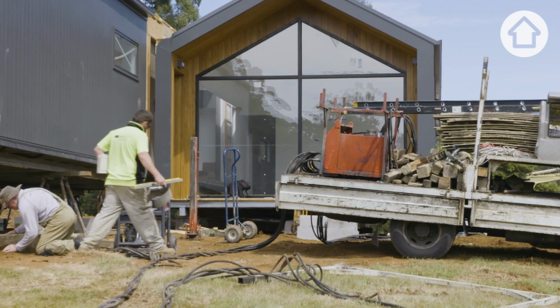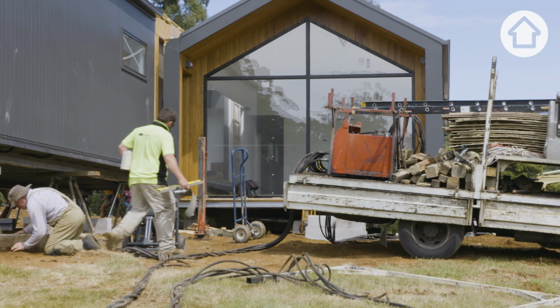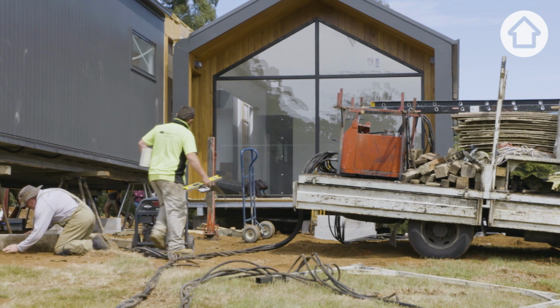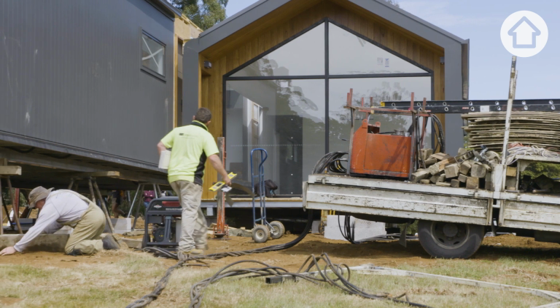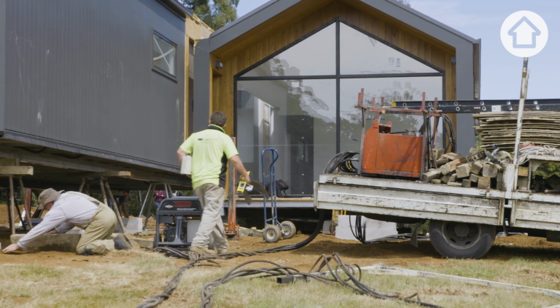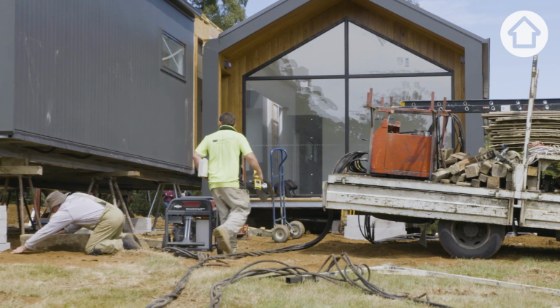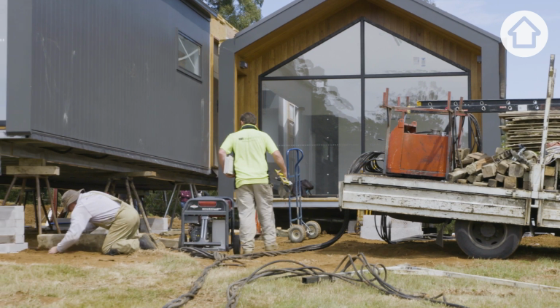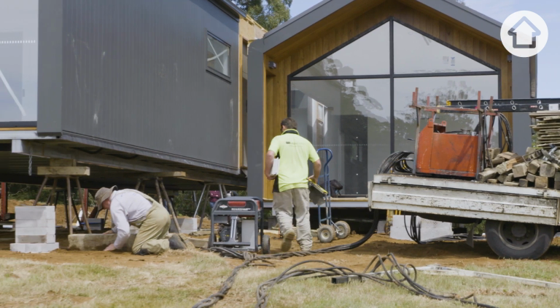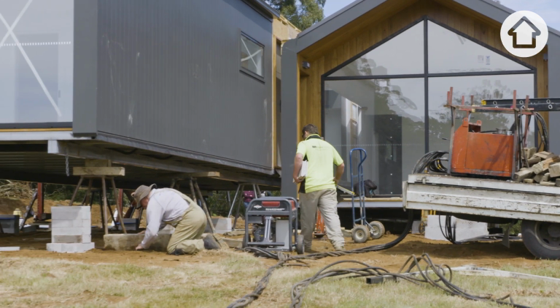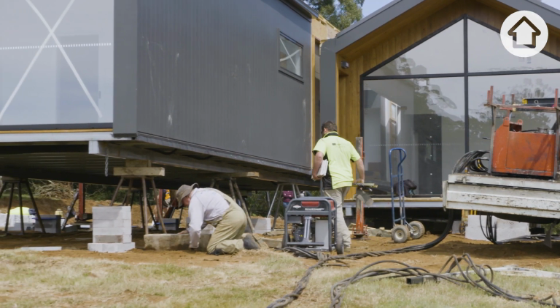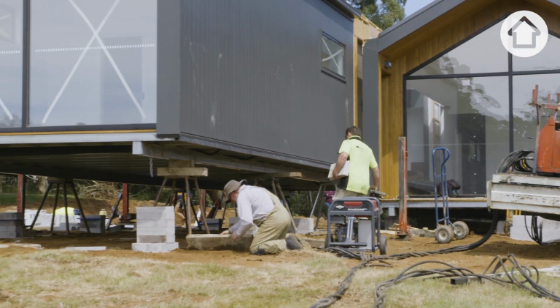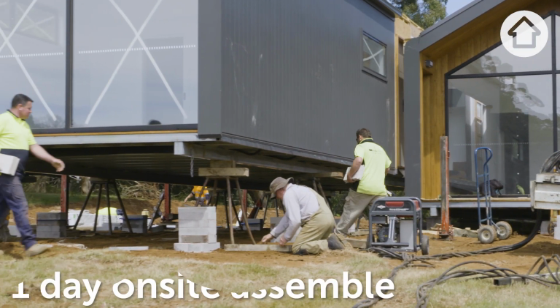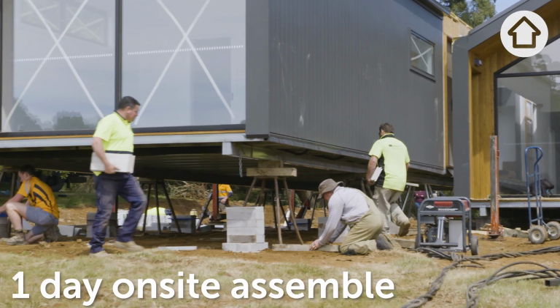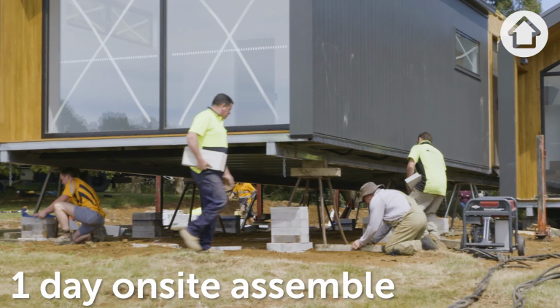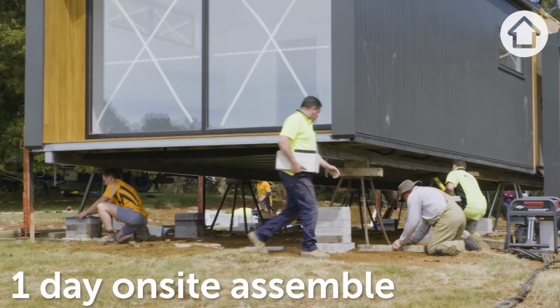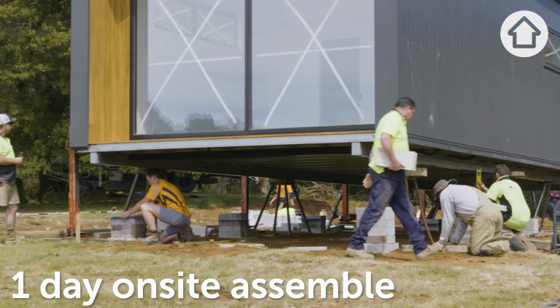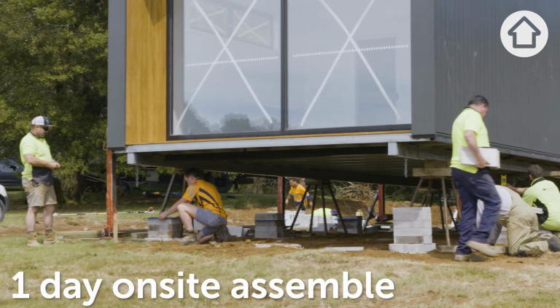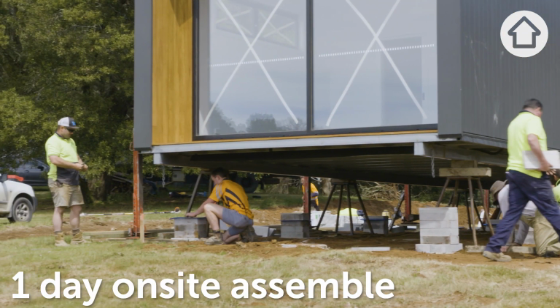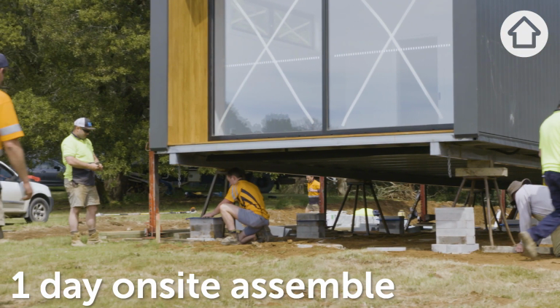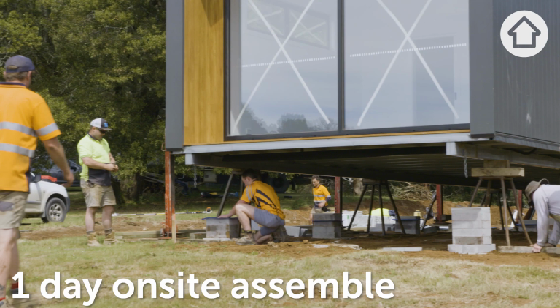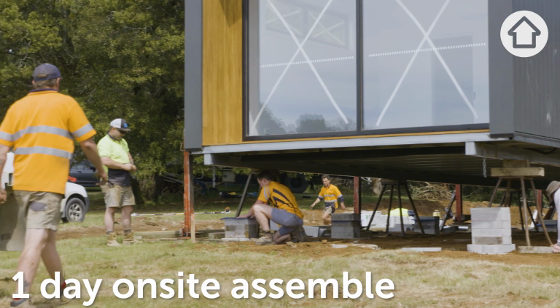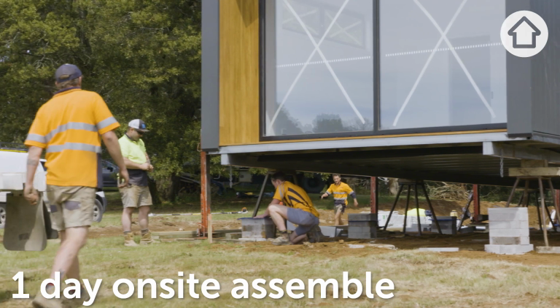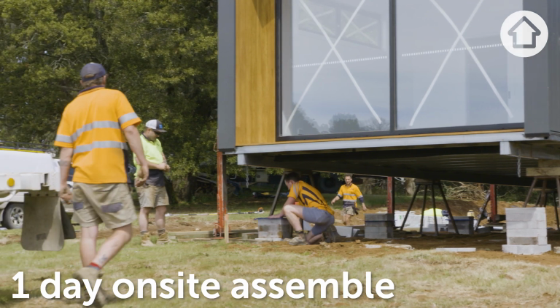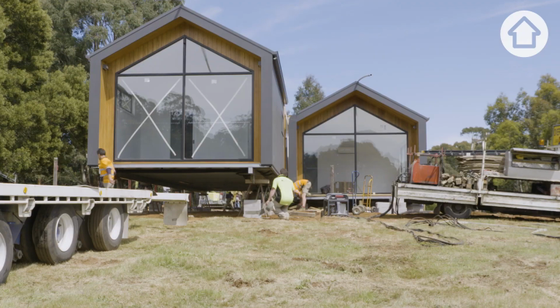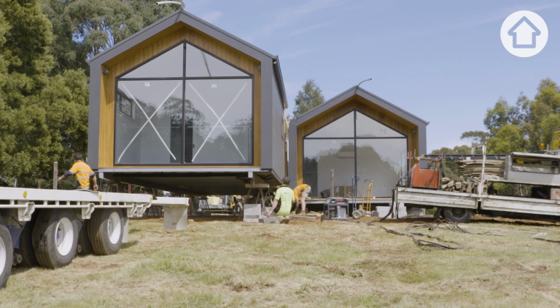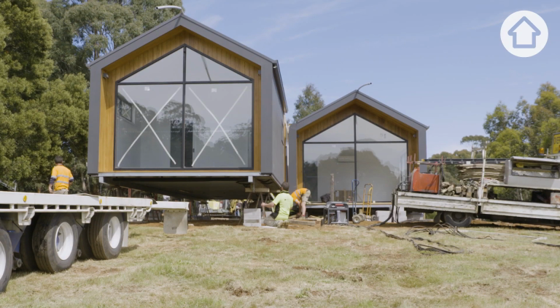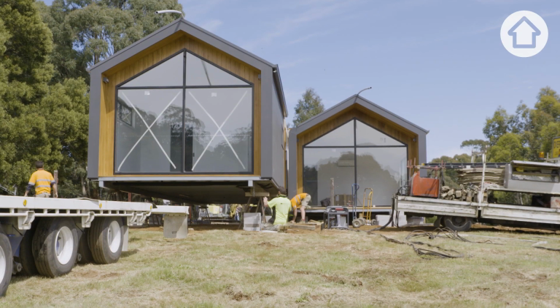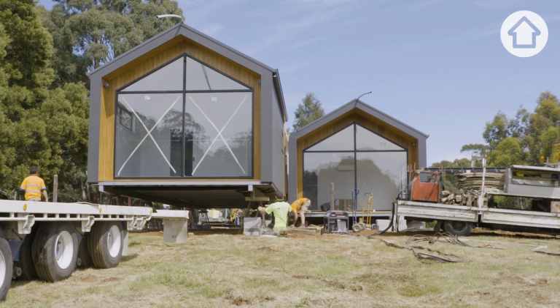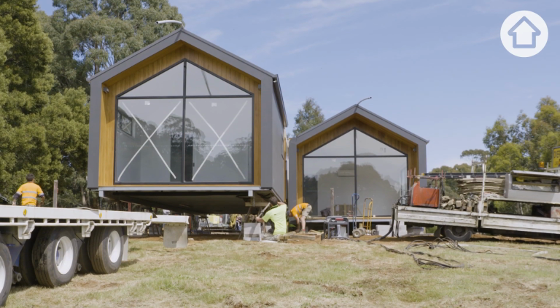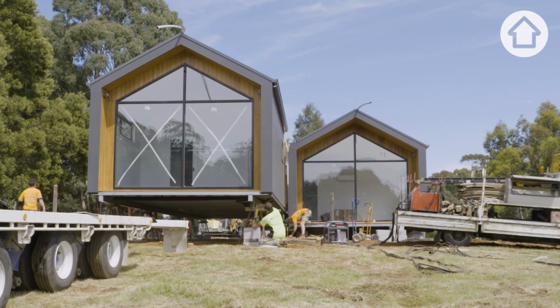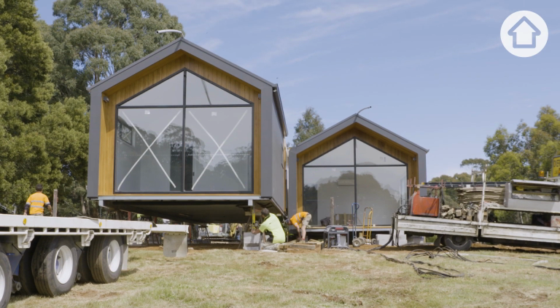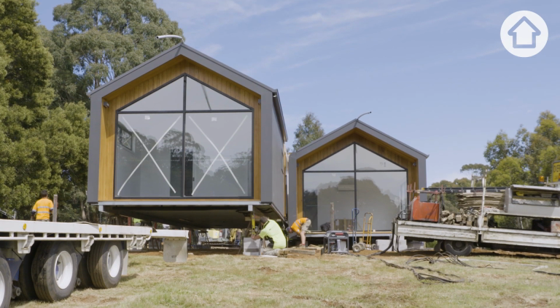Once the home reaches the site, it usually takes anywhere between half a day and a day for the home to be put onto the foundations and put into its finishing position.